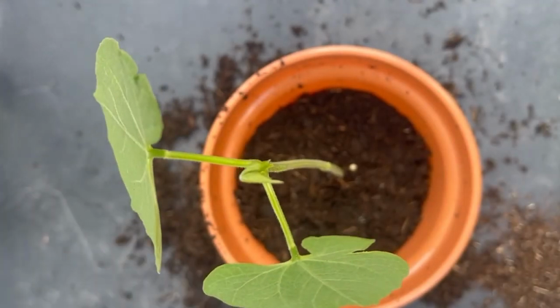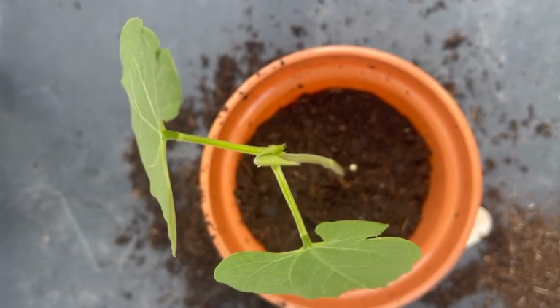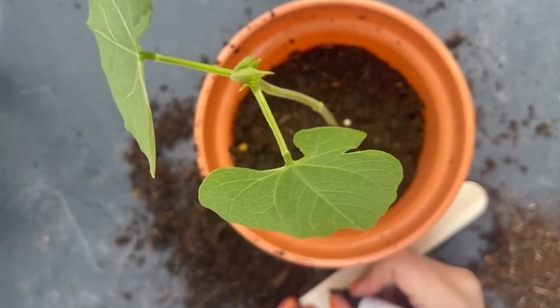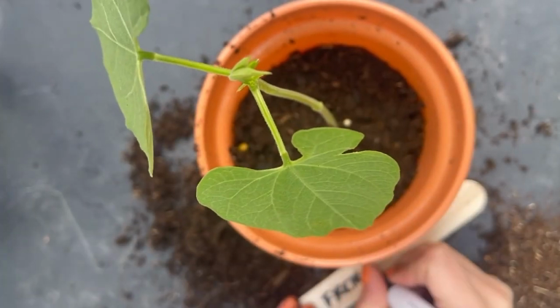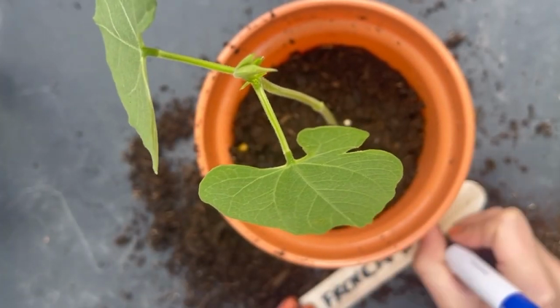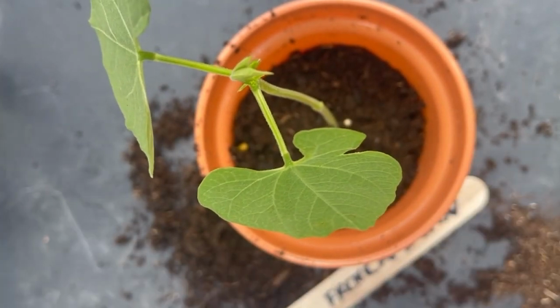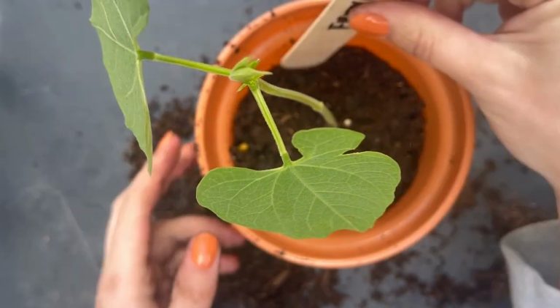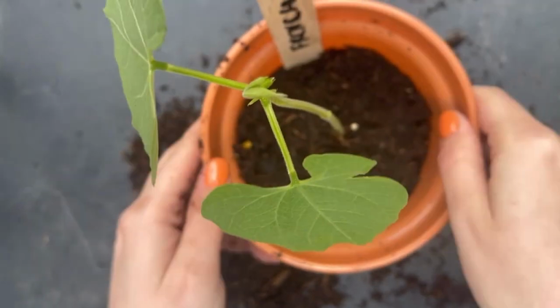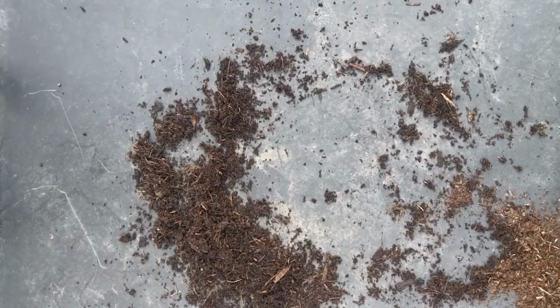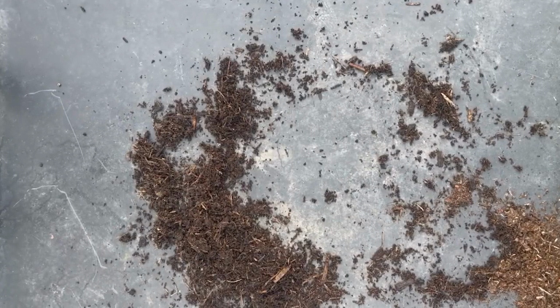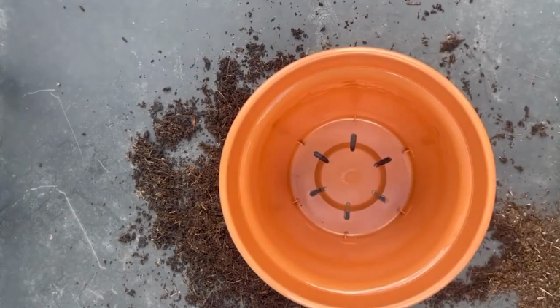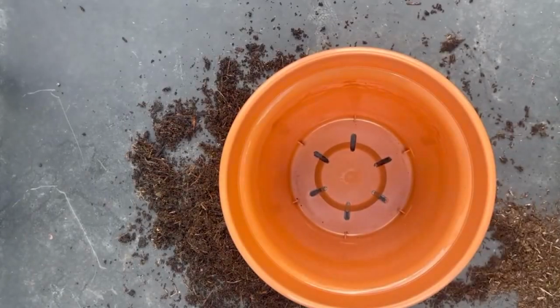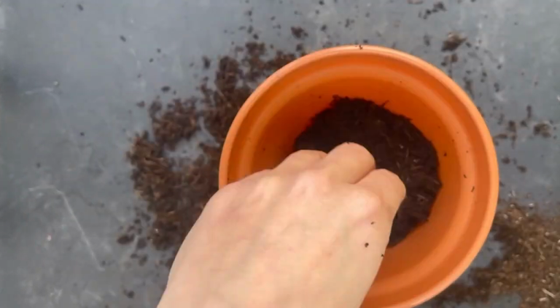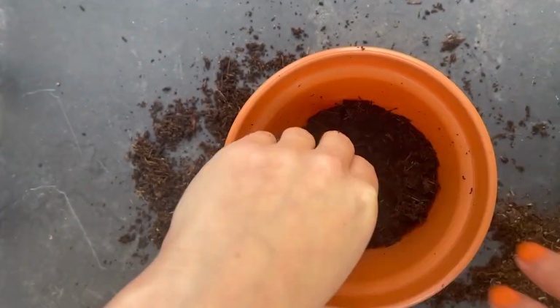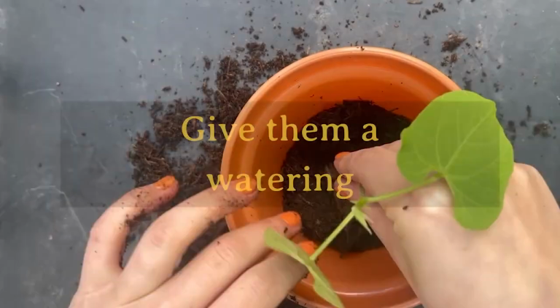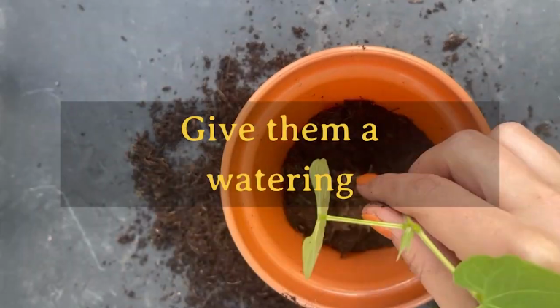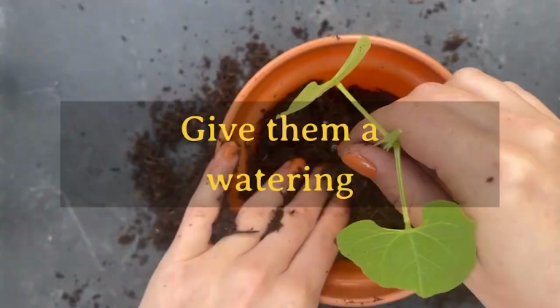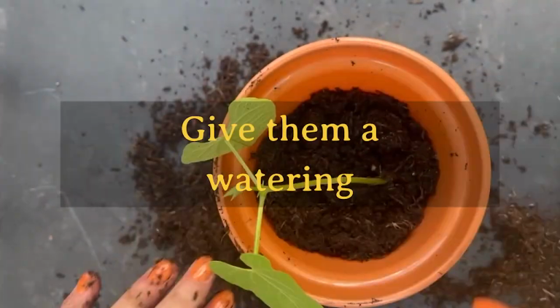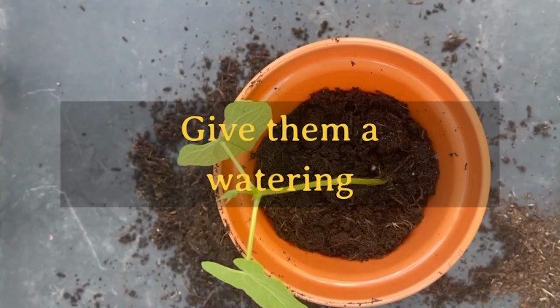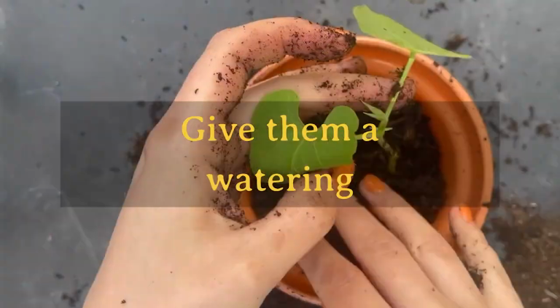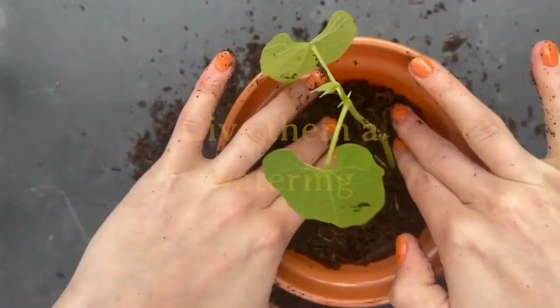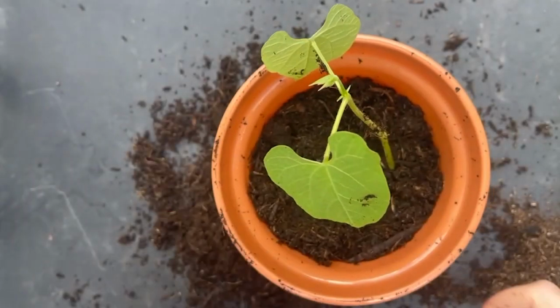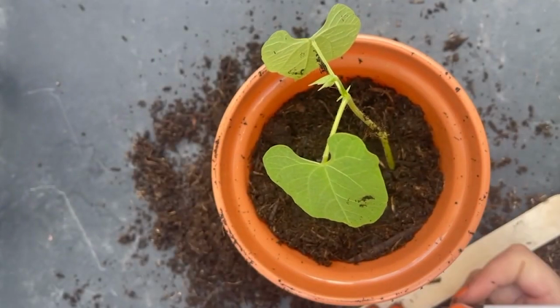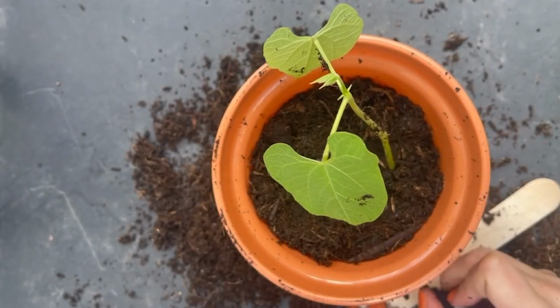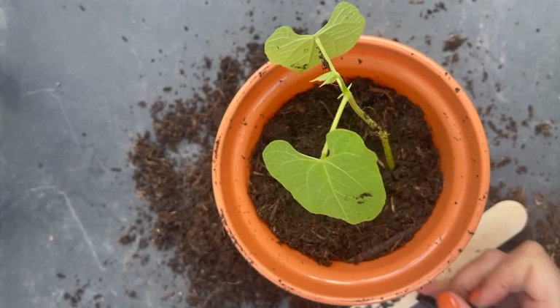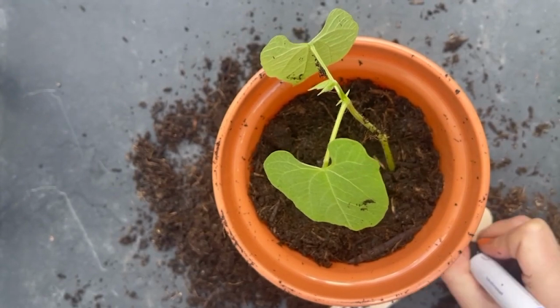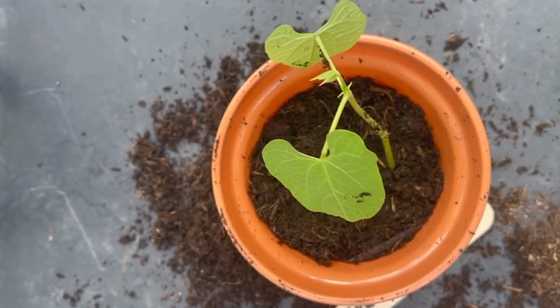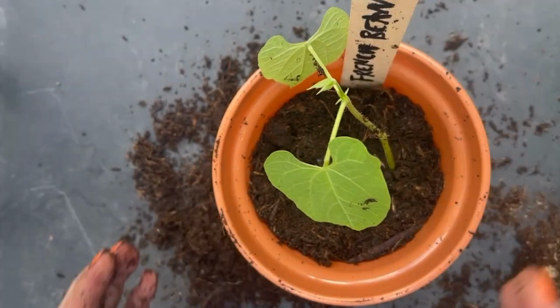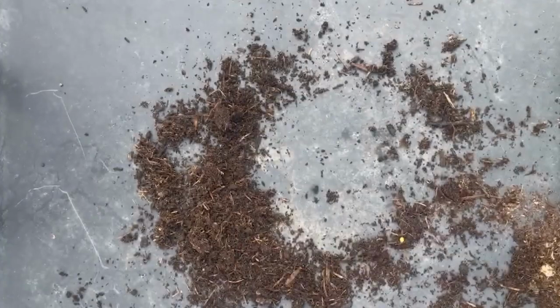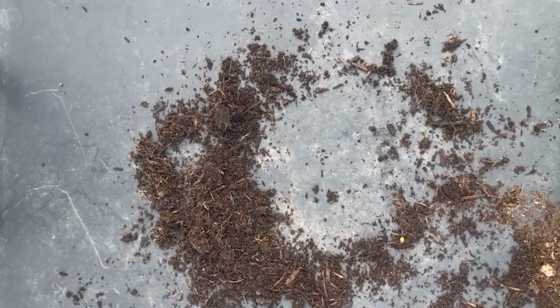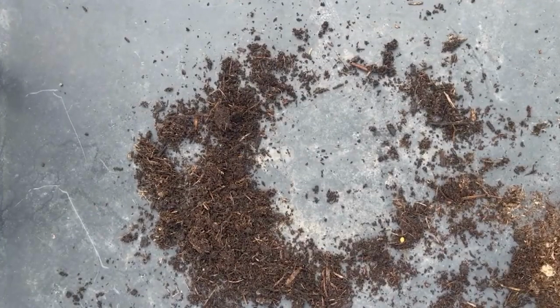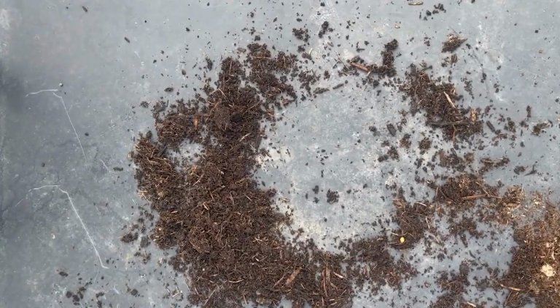Top tip: use pots with drainage holes to keep your plant from getting waterlogged. Give them a watering and make sure your plant is well hydrated by keeping the soil consistently moist but not waterlogged.